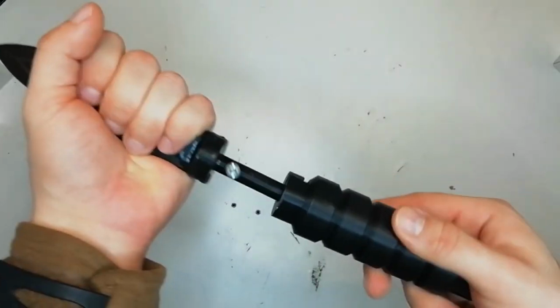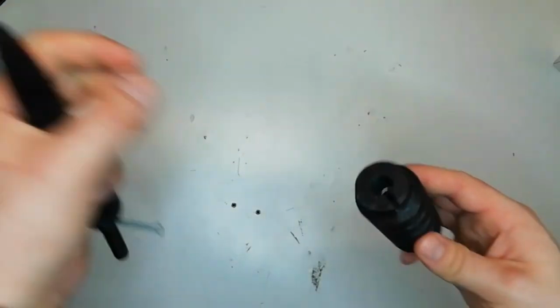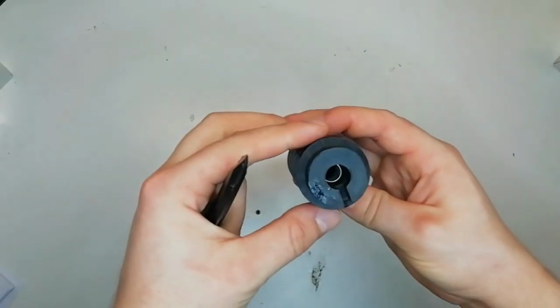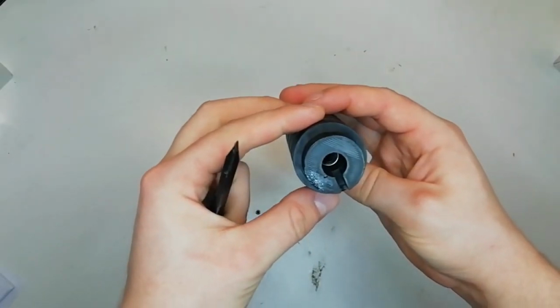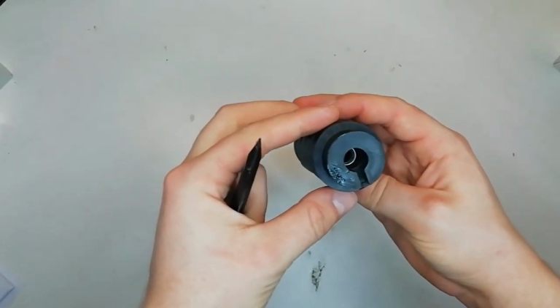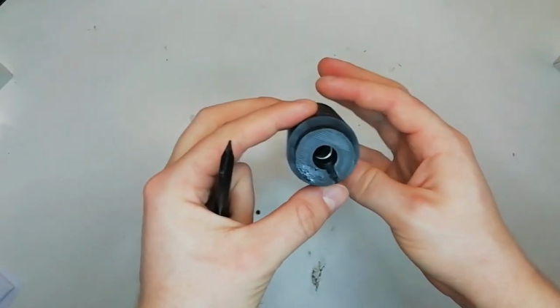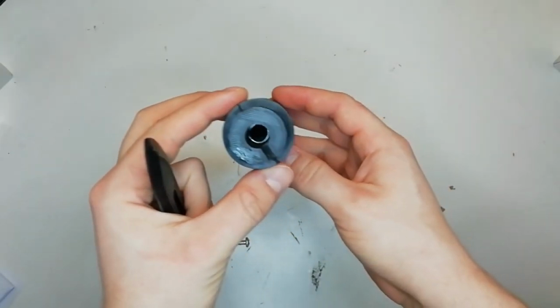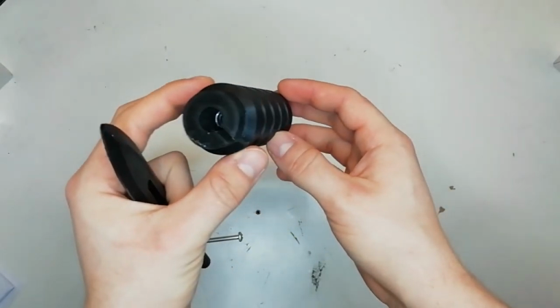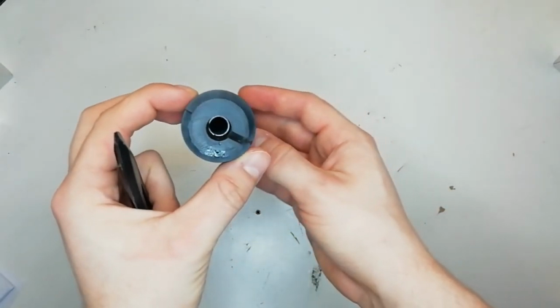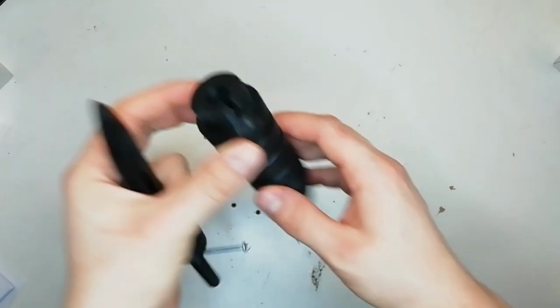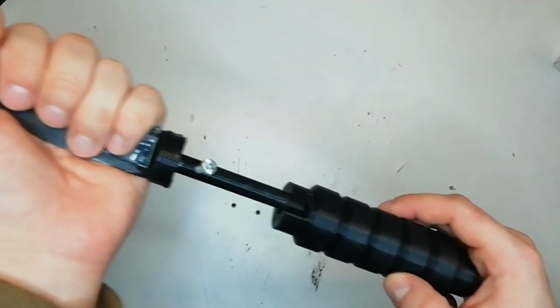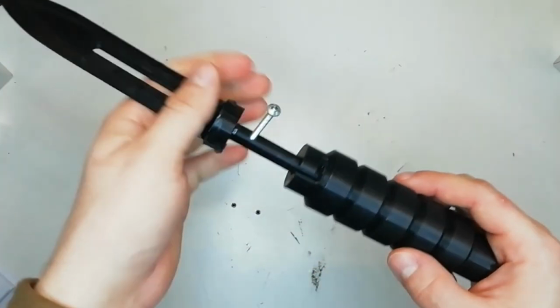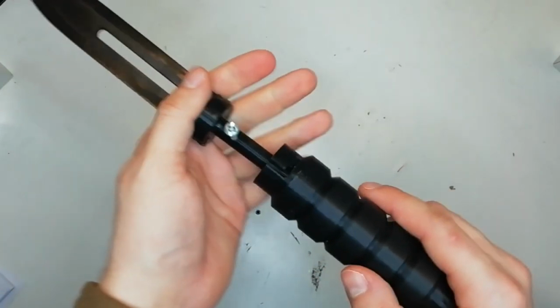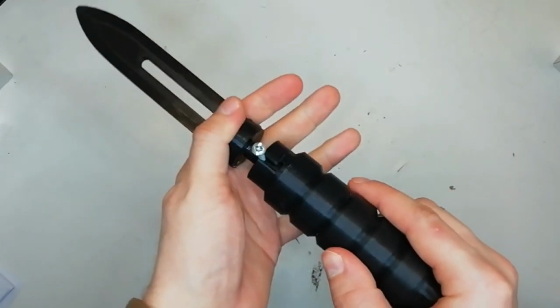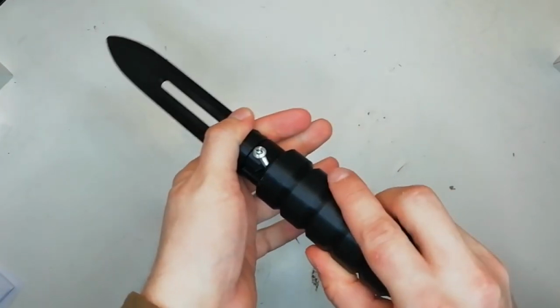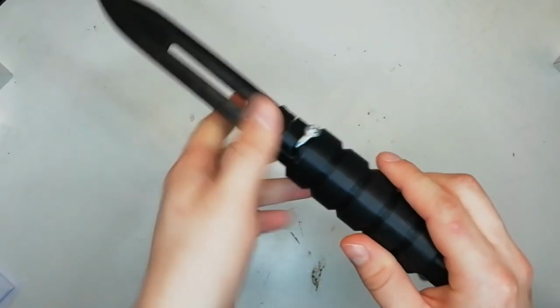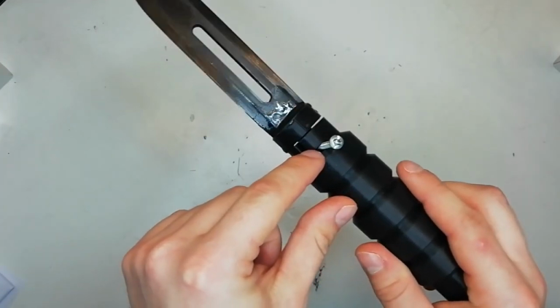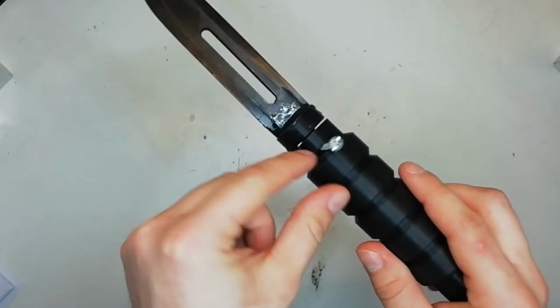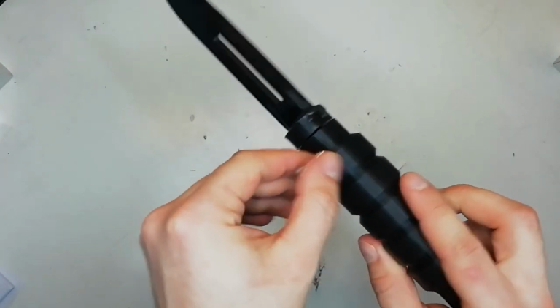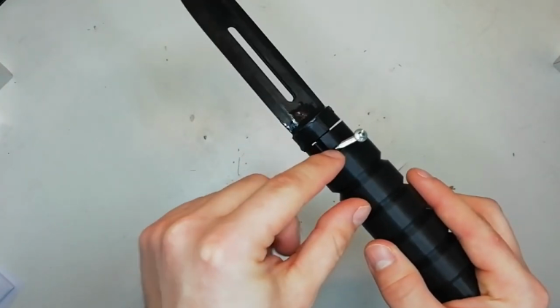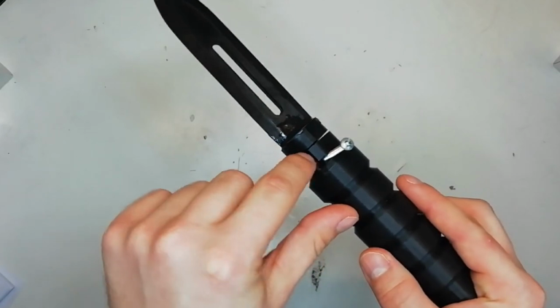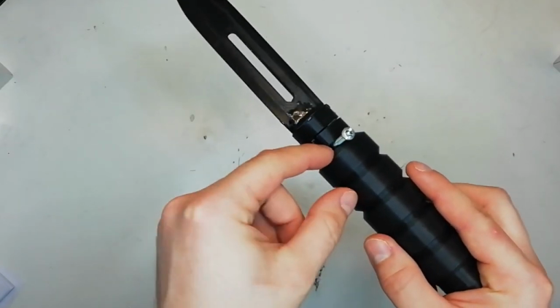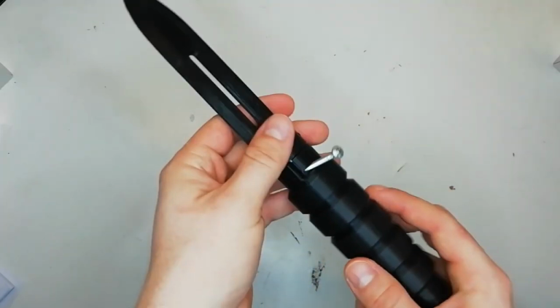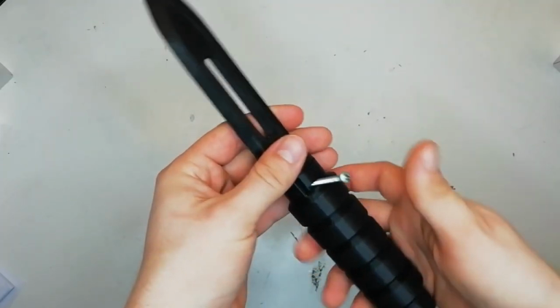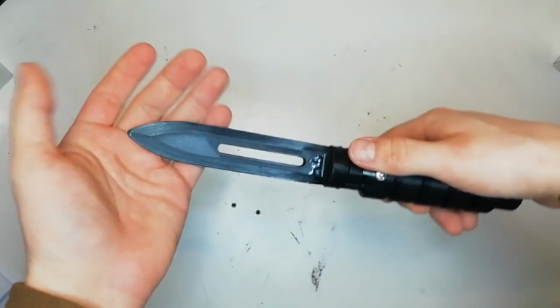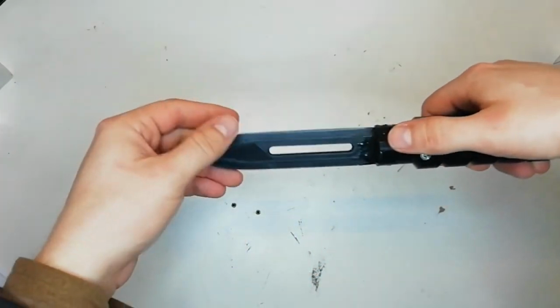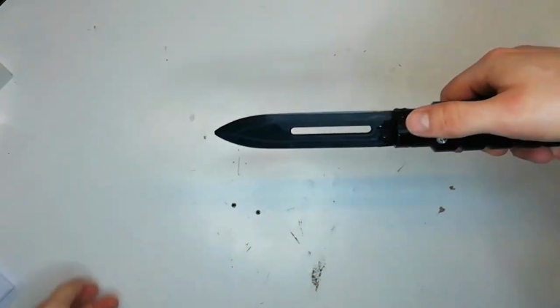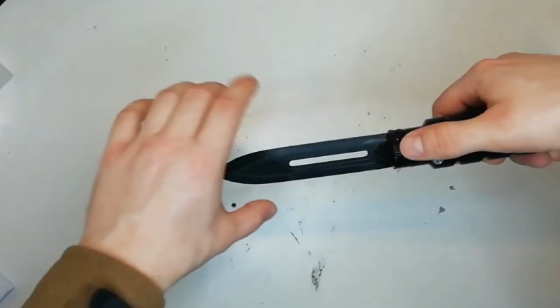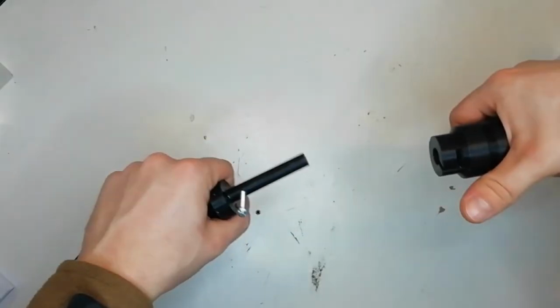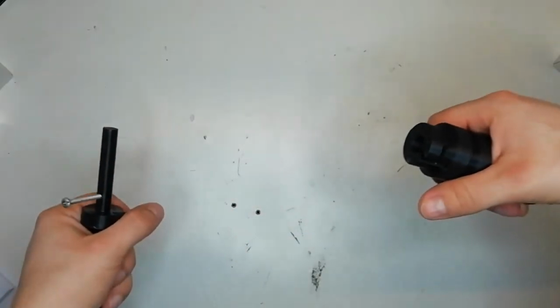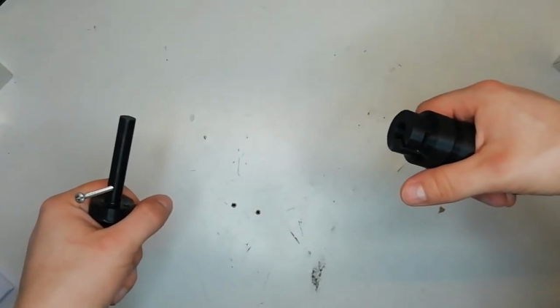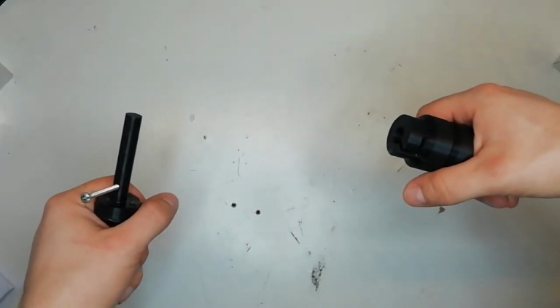Inside the hilt is an AEP spring which I've epoxied inside like so, and that pushes against this 3D printed plunger. The bolt on the plunger locks into this notch here like a bayonet cap, and to fire it you push it to one side and it flies out like that.